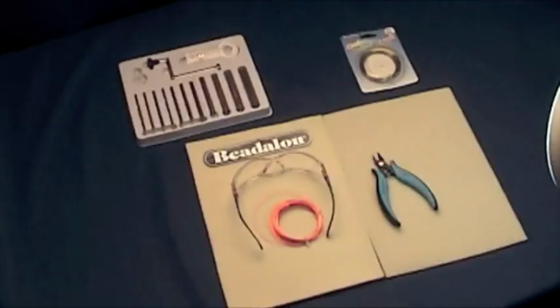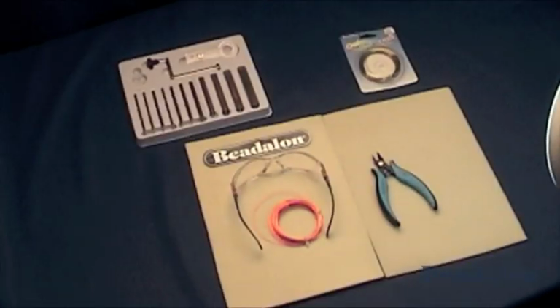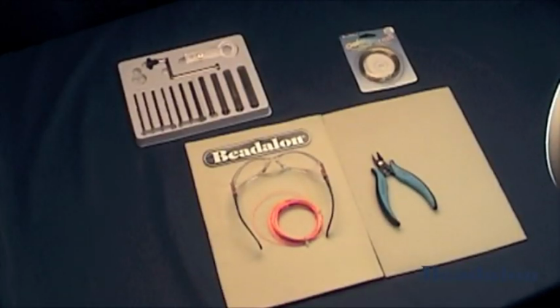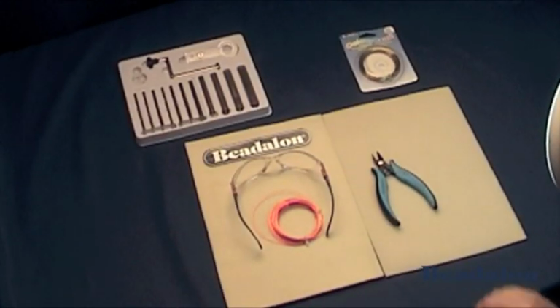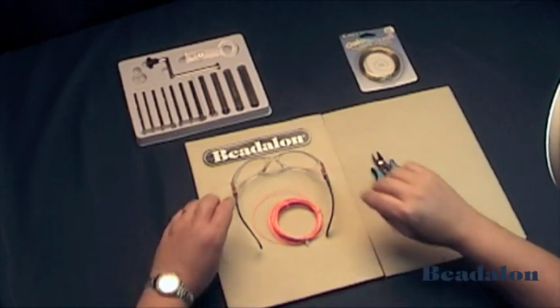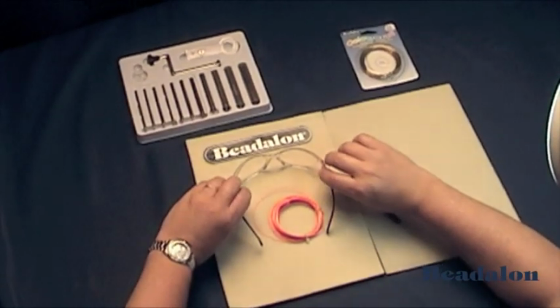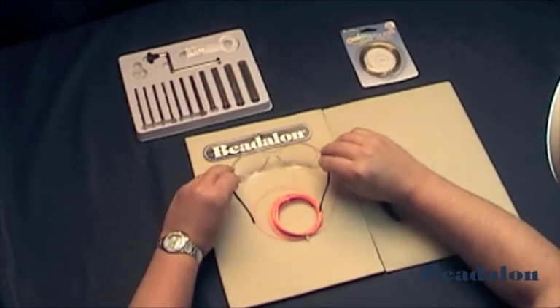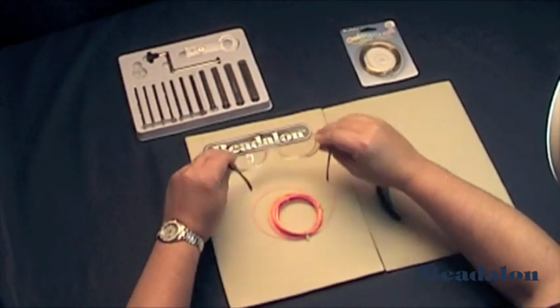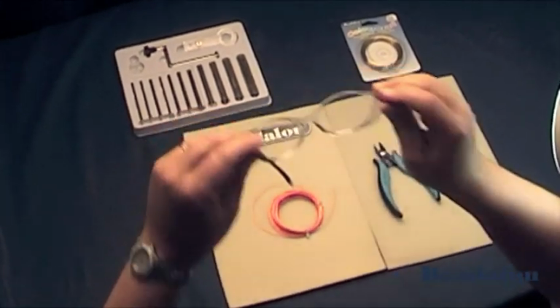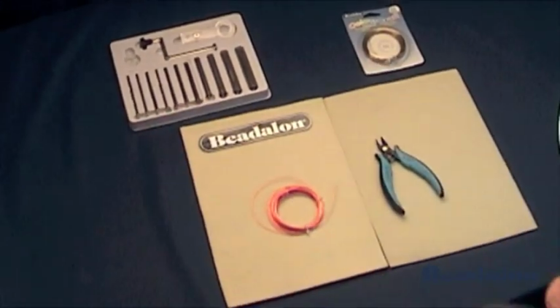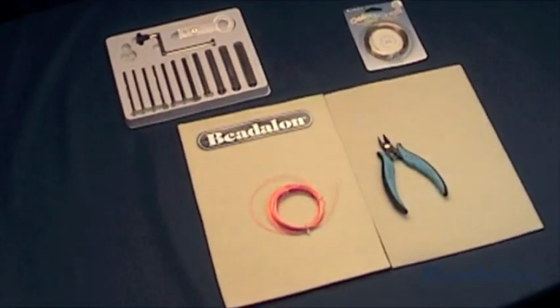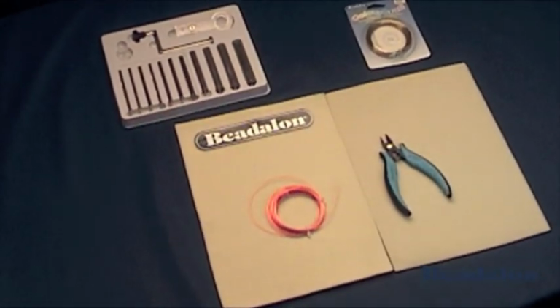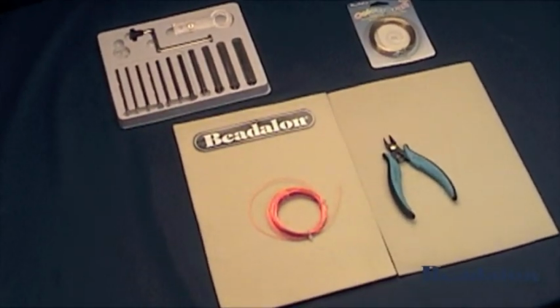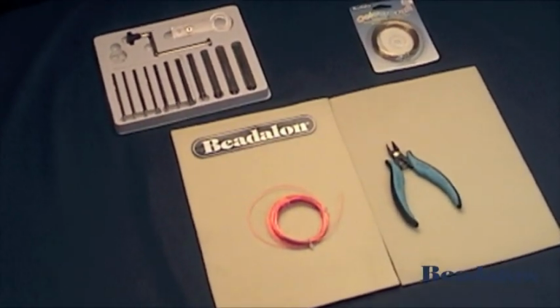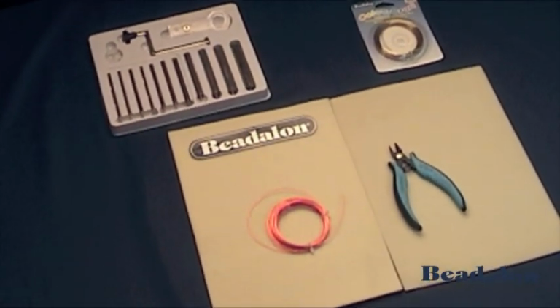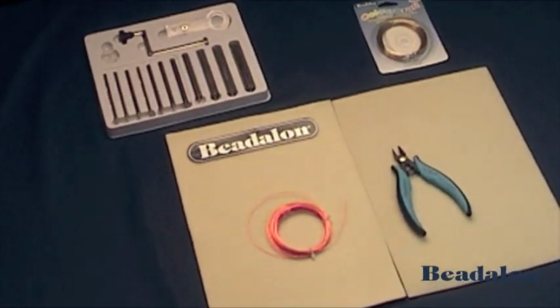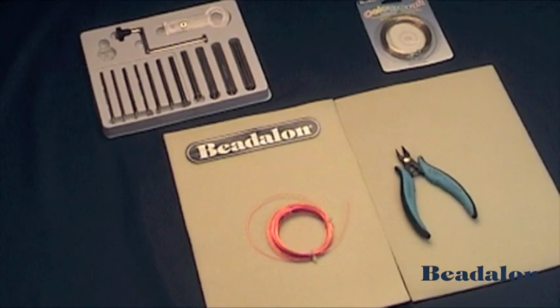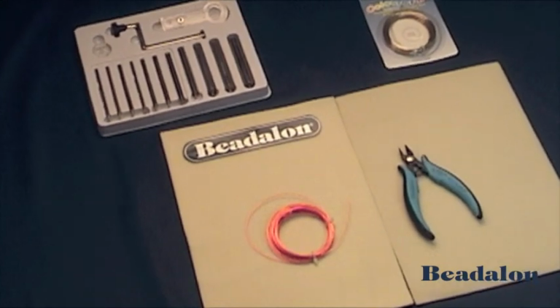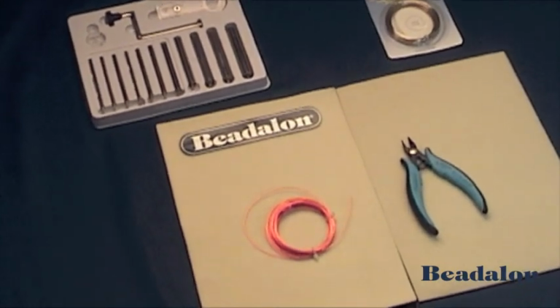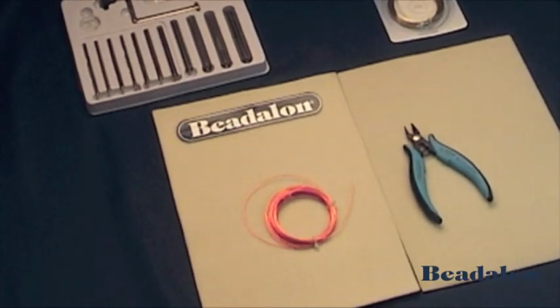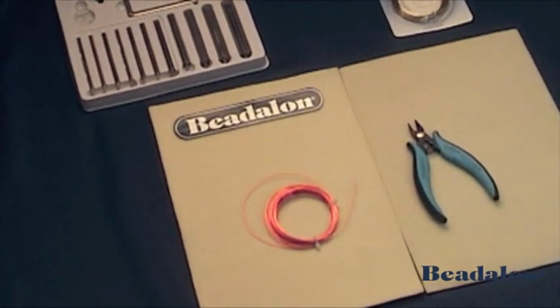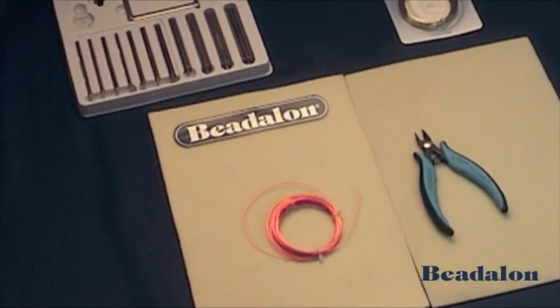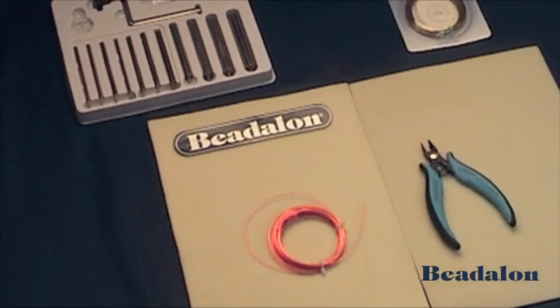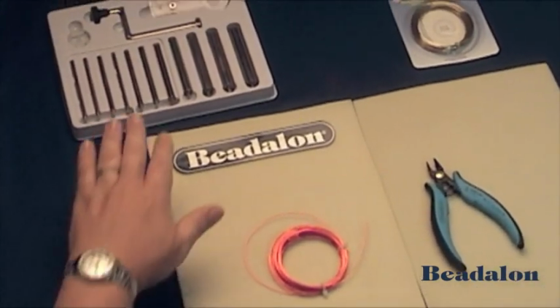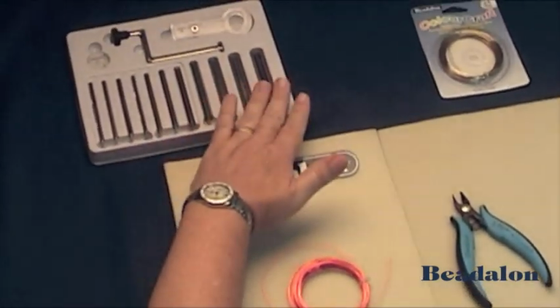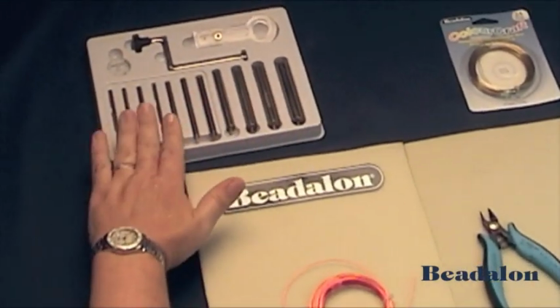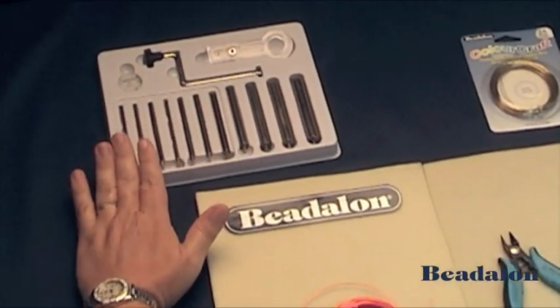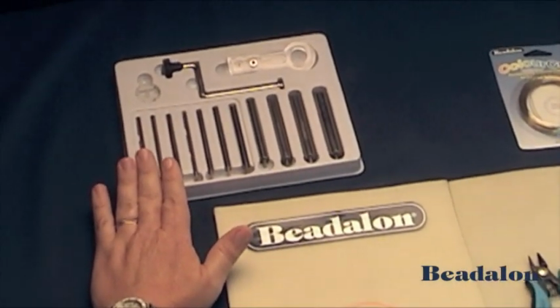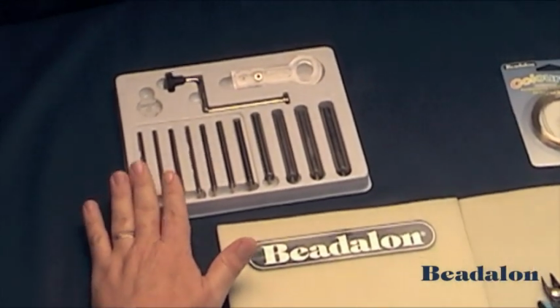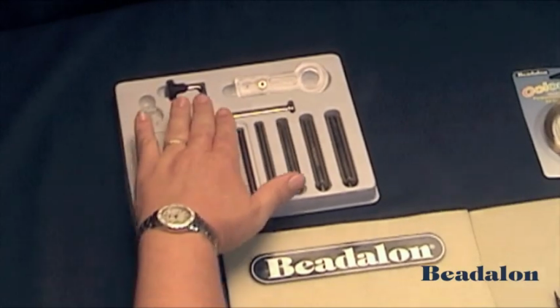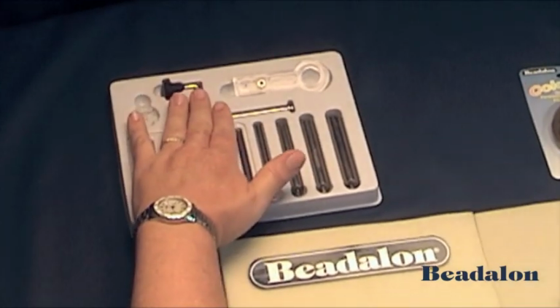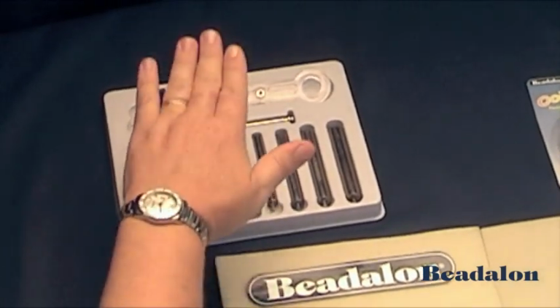Whenever using tools, always use safety glasses. The Beadalon Jump Ring Maker comes in a kit with the ColorCraft wire twister.